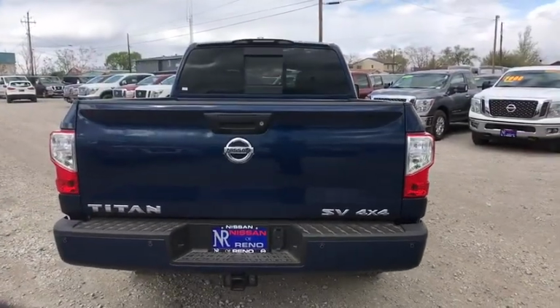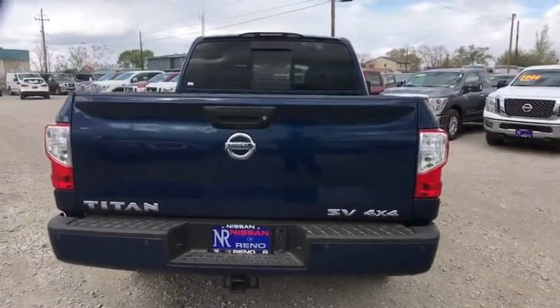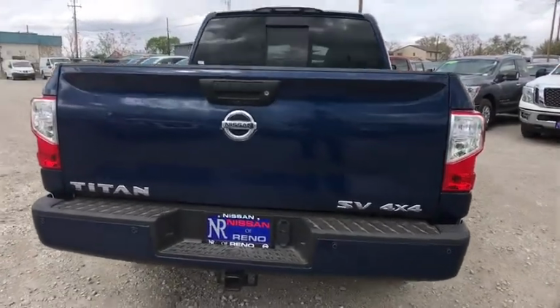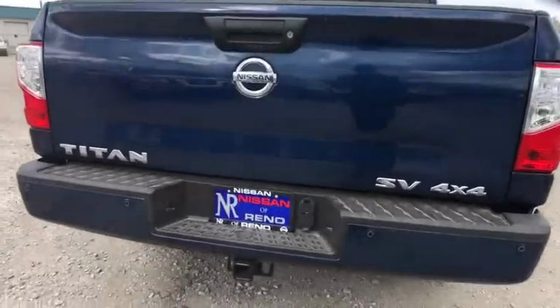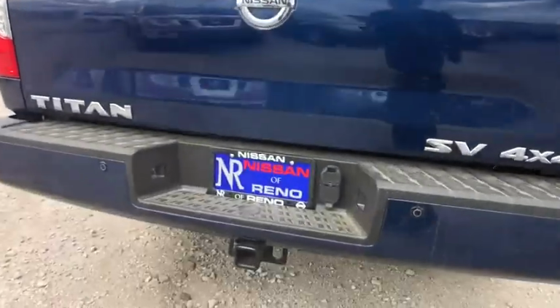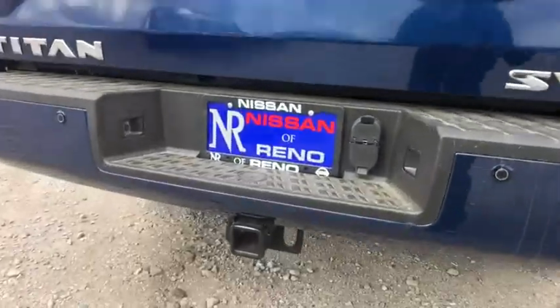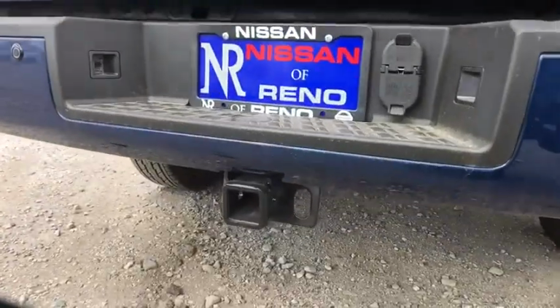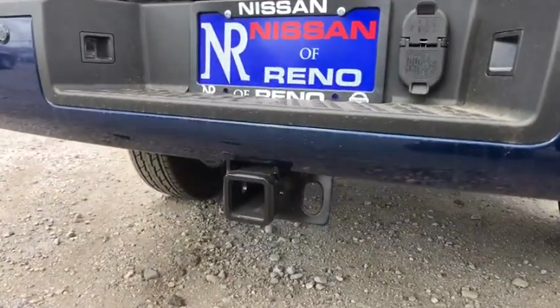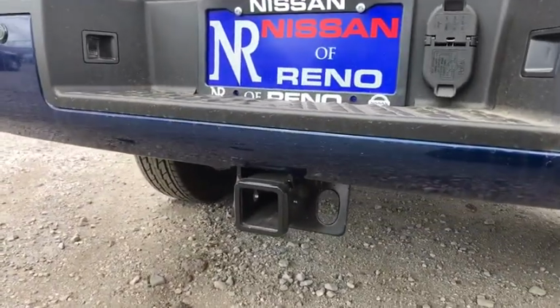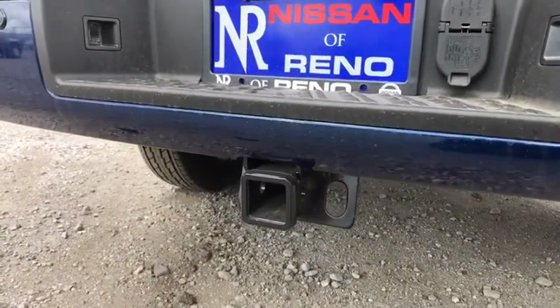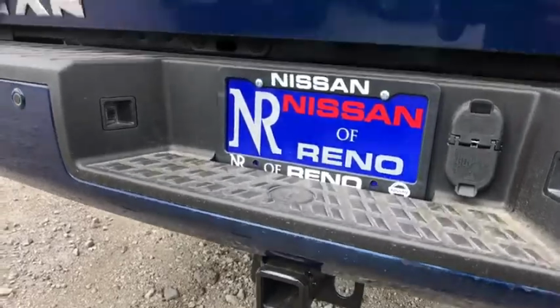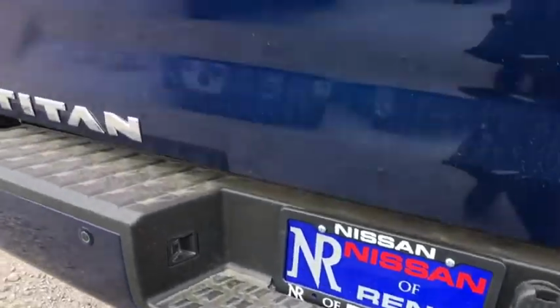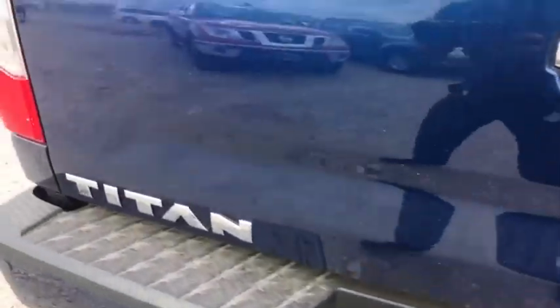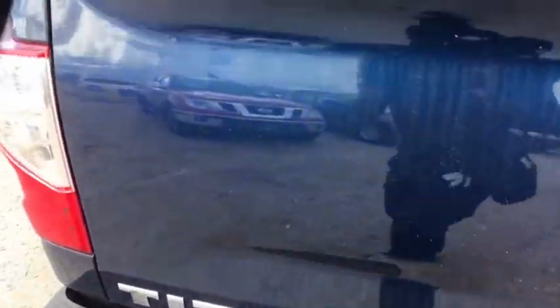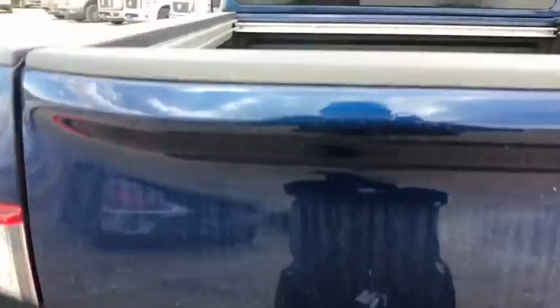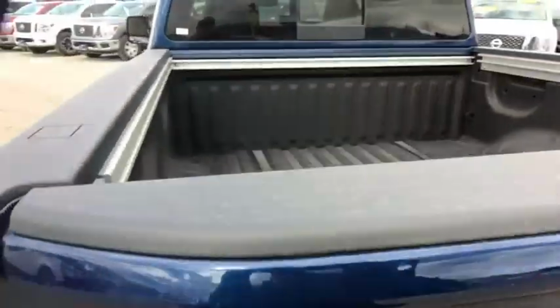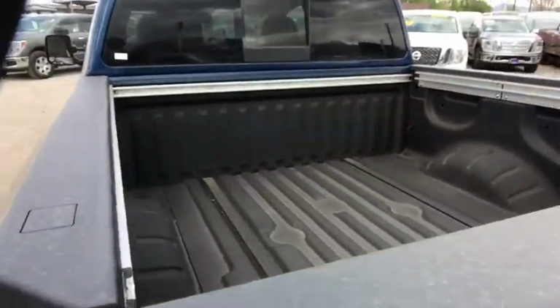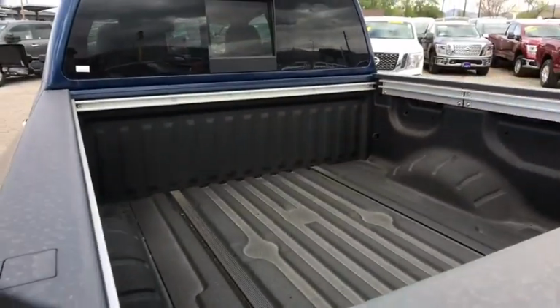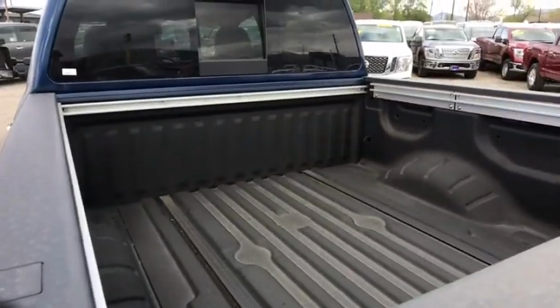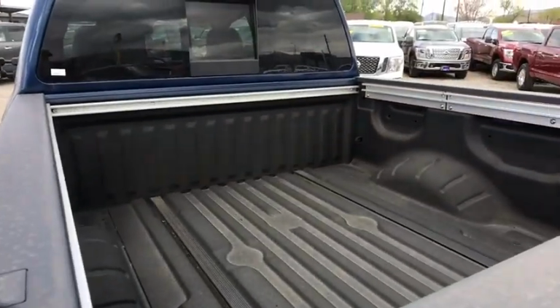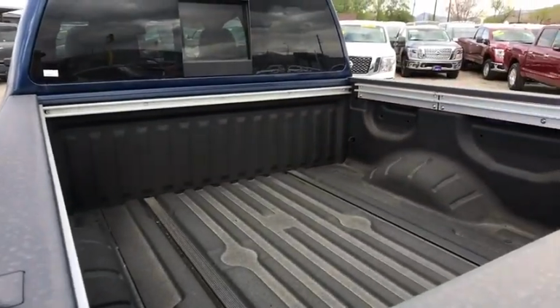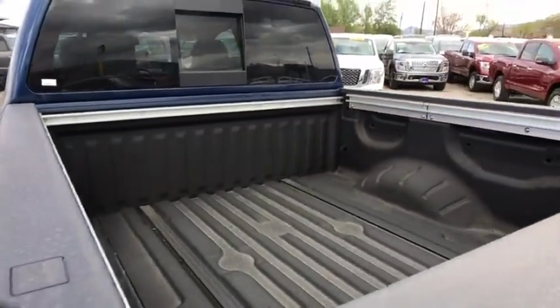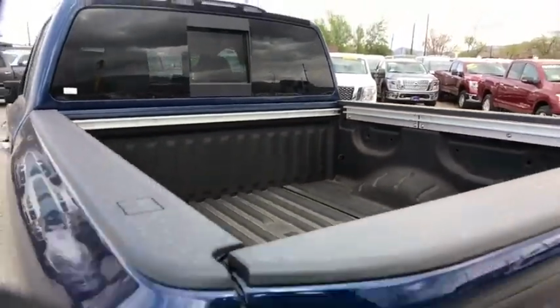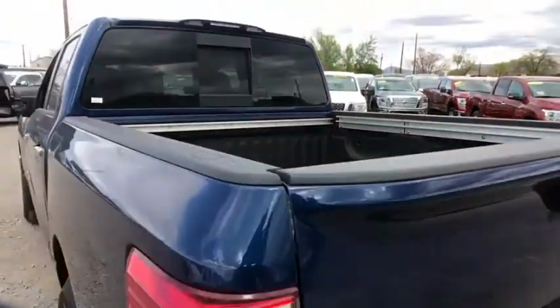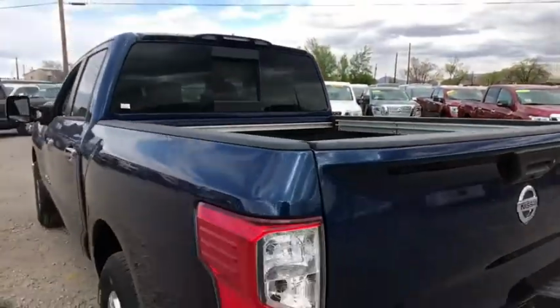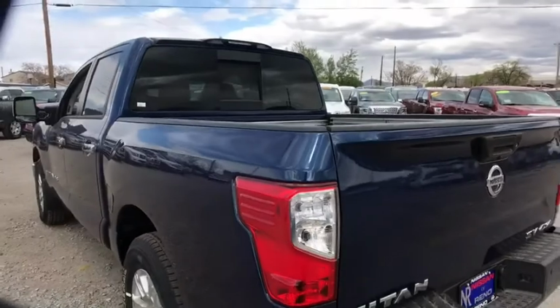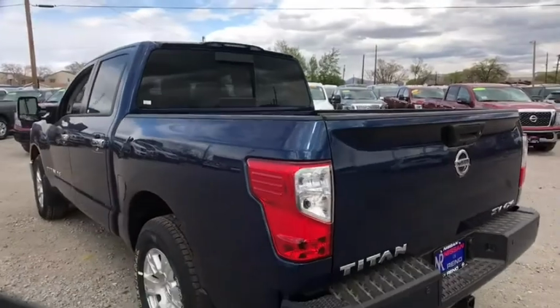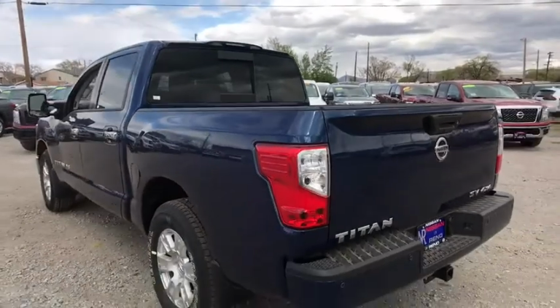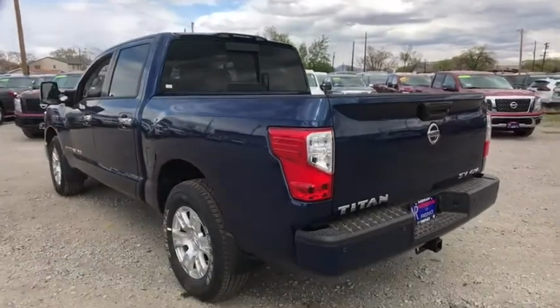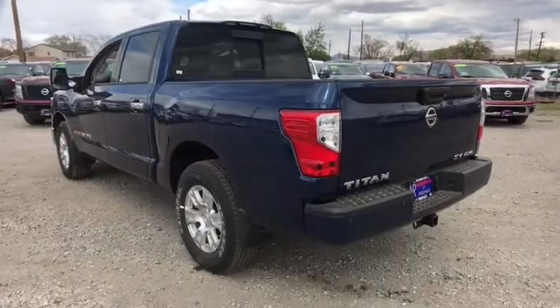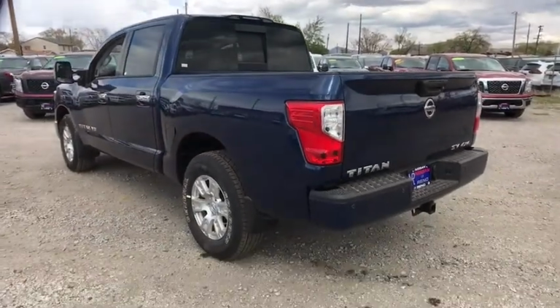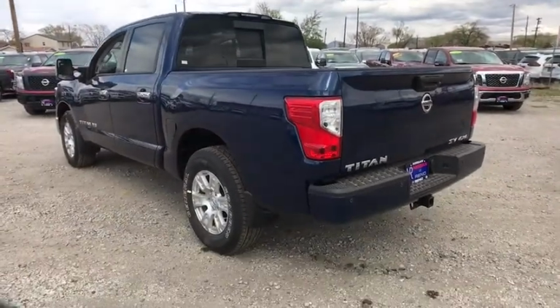Keyless start, aluminum wheels, four-wheel drive, four-wheel disc brakes, AM FM stereo radio, rear defrost, MP3 player, CD player, power door locks.